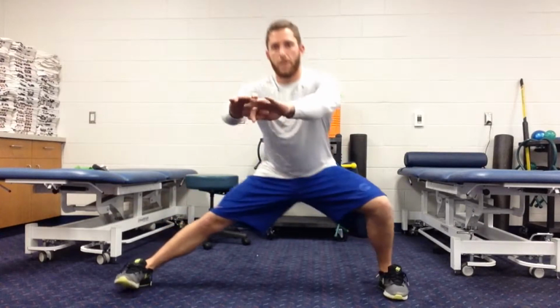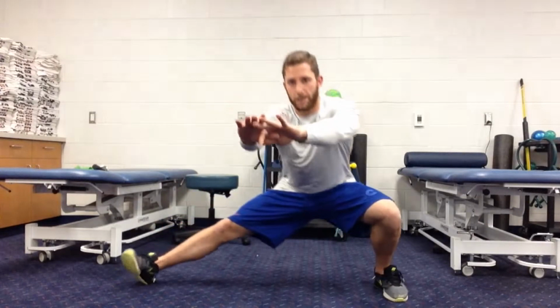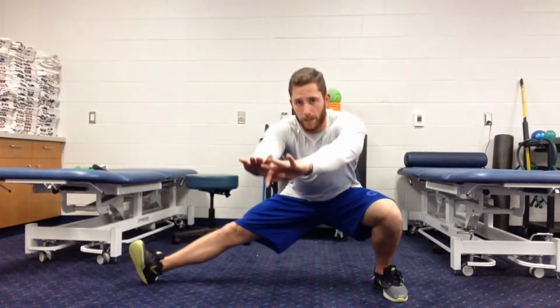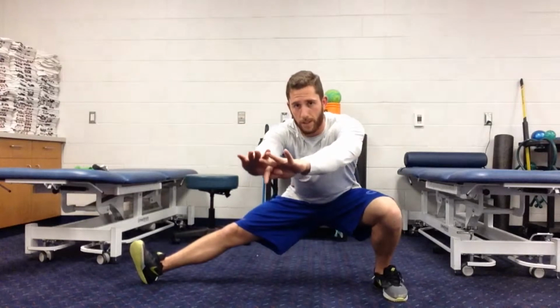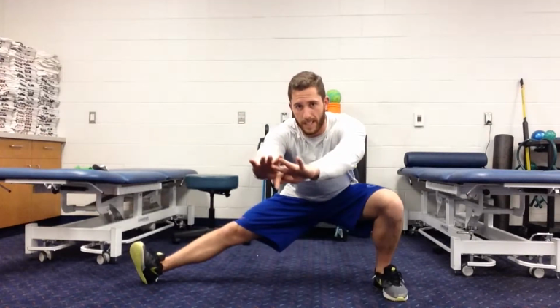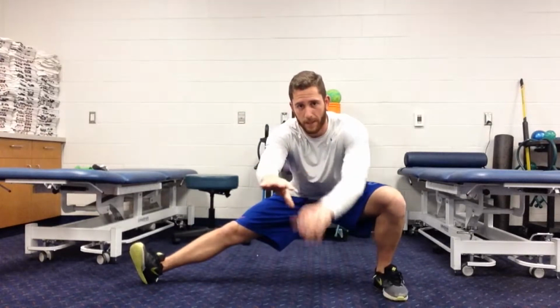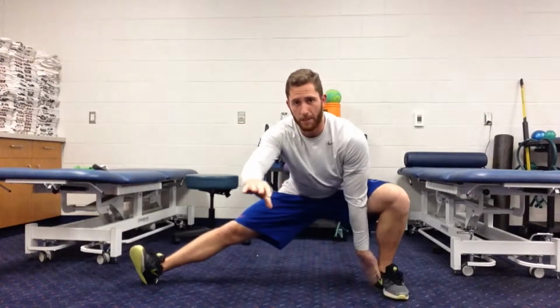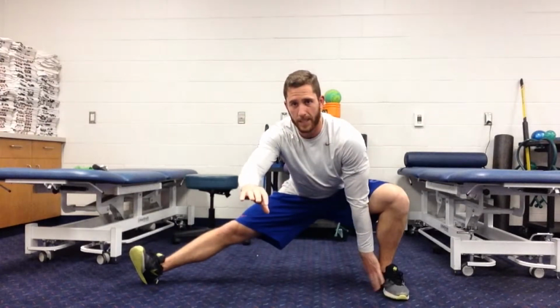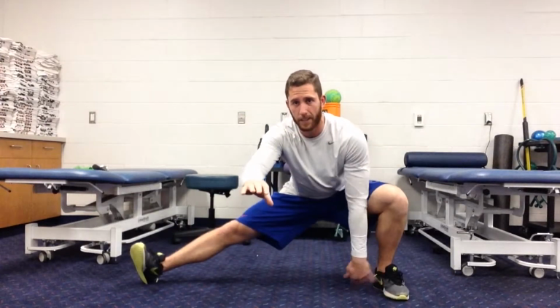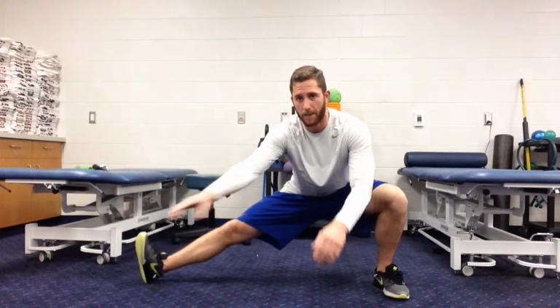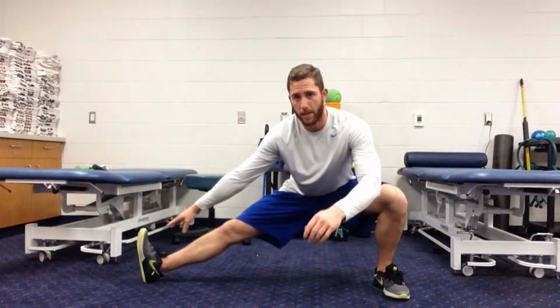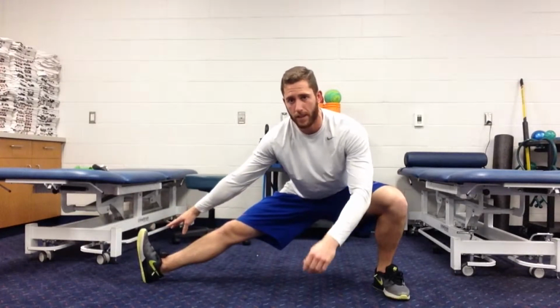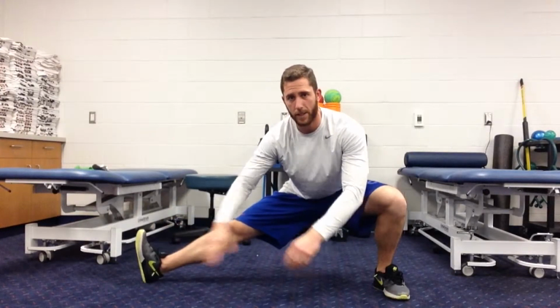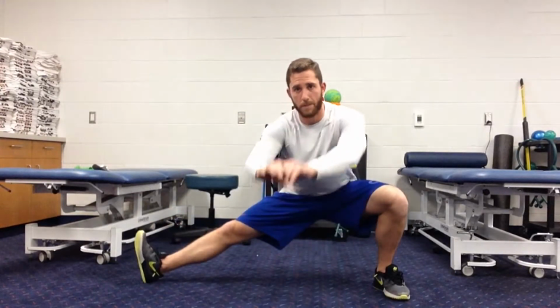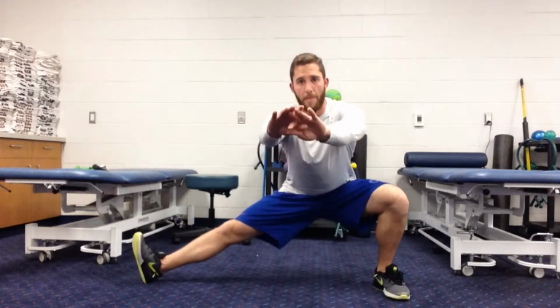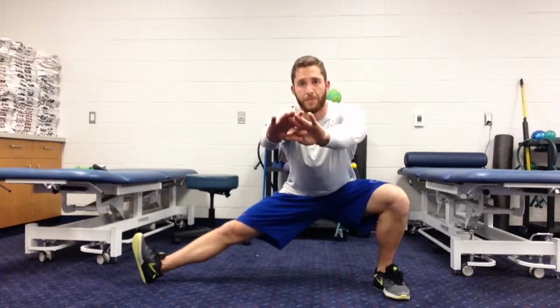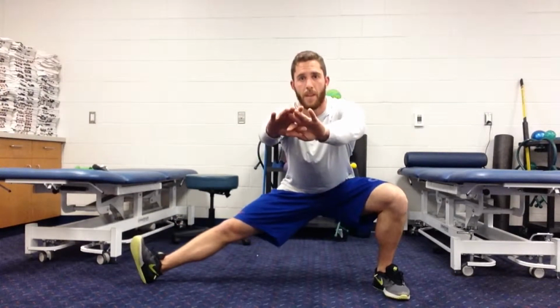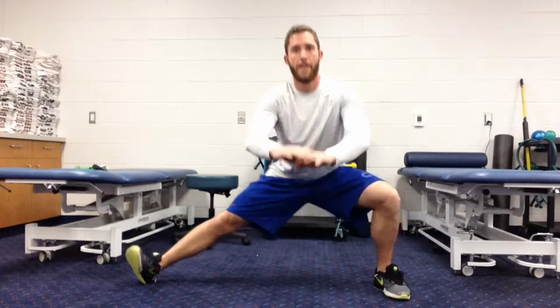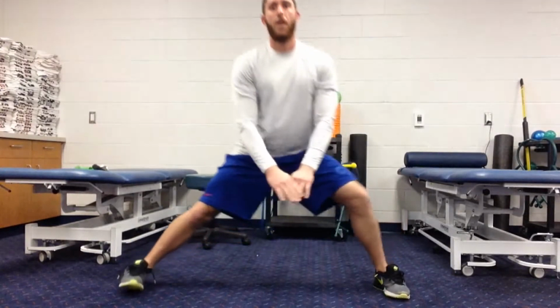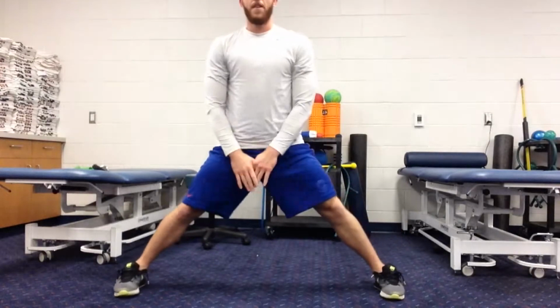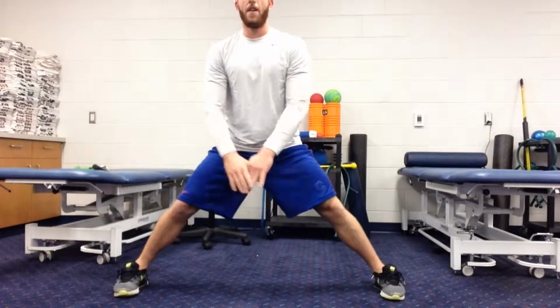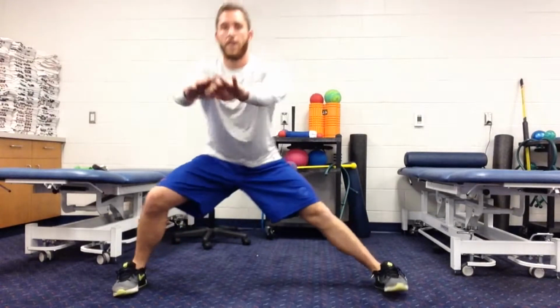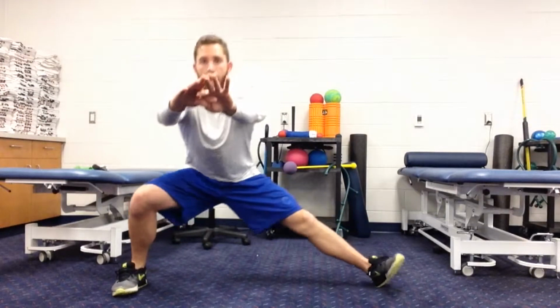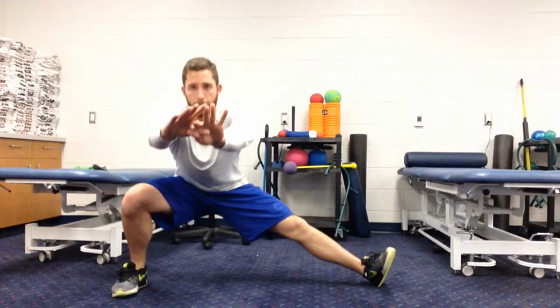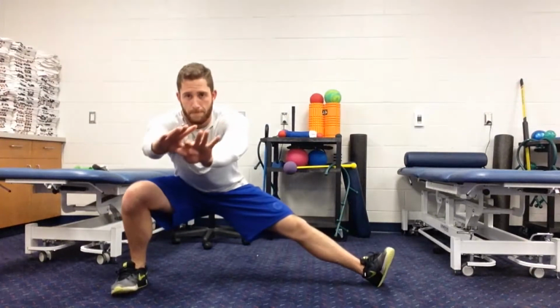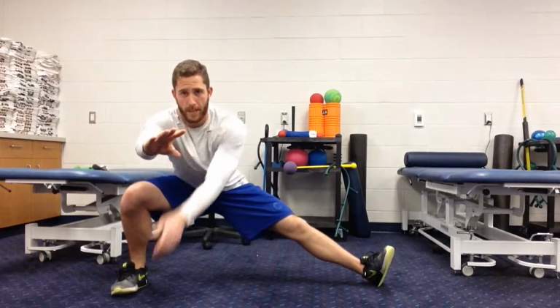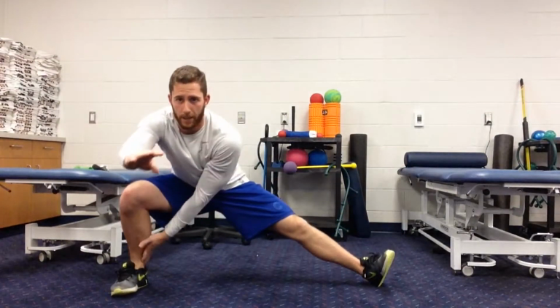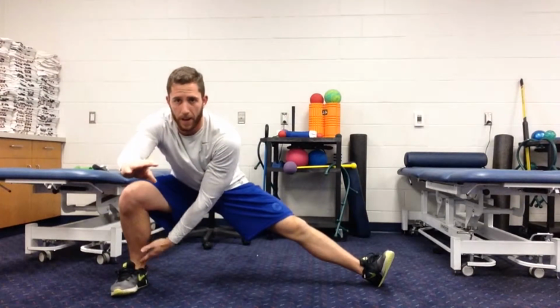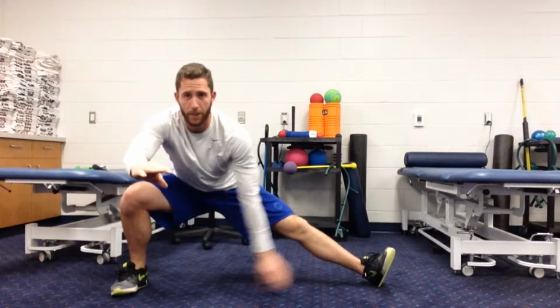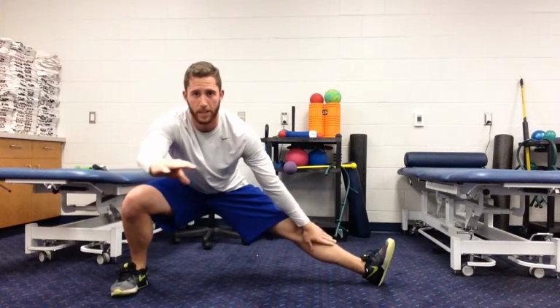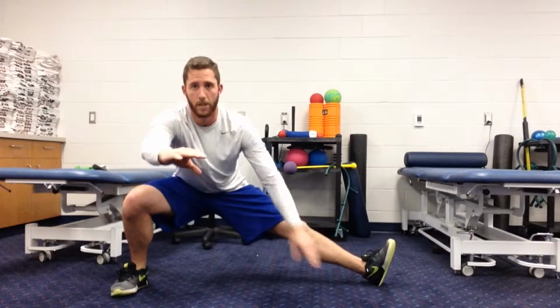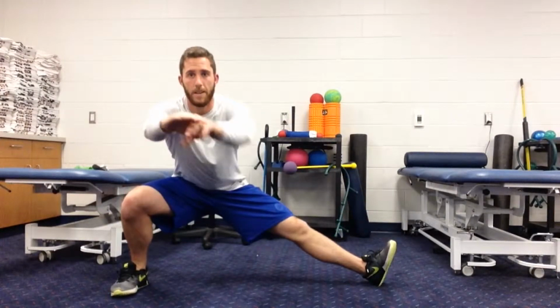Reach forwards, squat down, keep this heel on the ground, this toe comes up. Heel on the ground, this toe comes up.